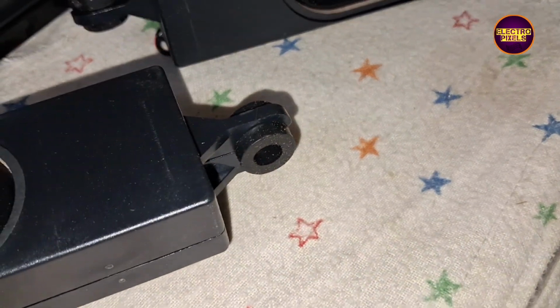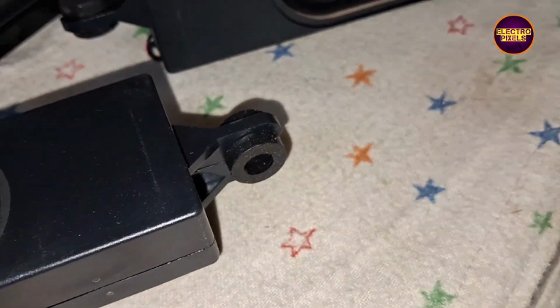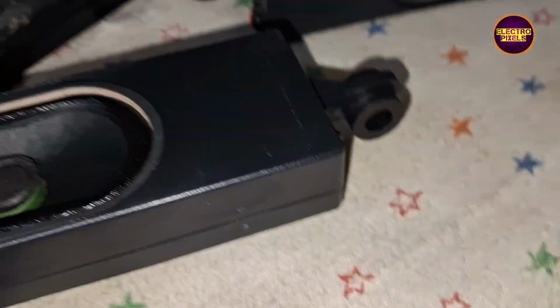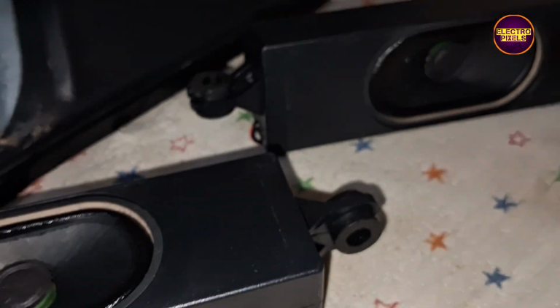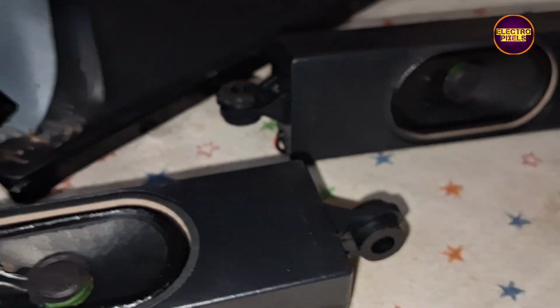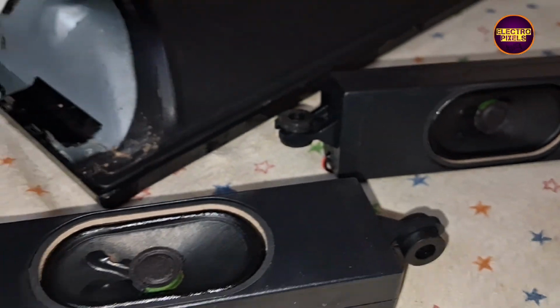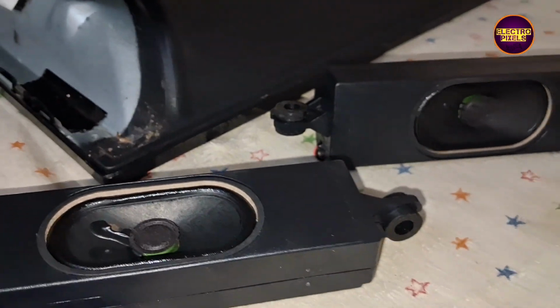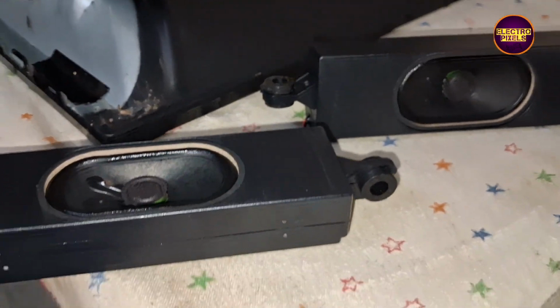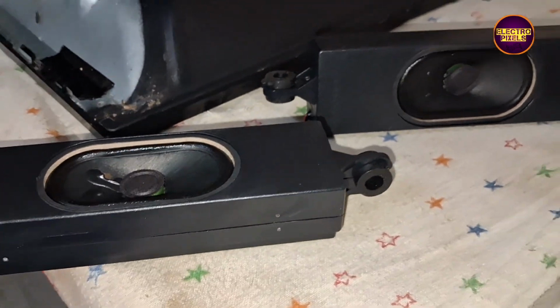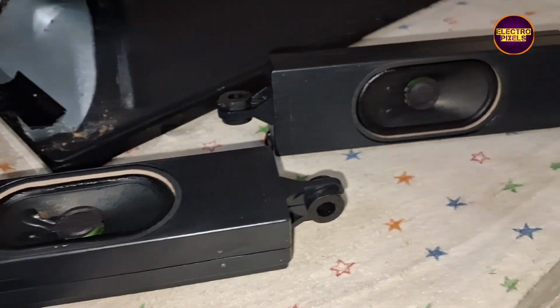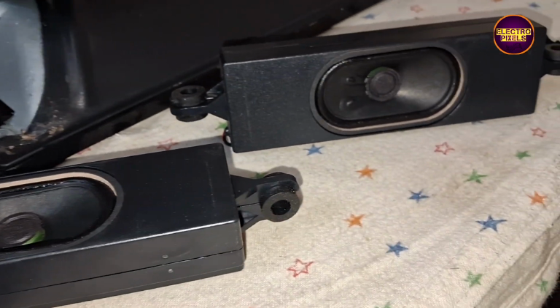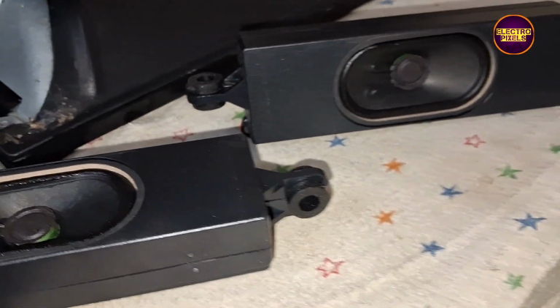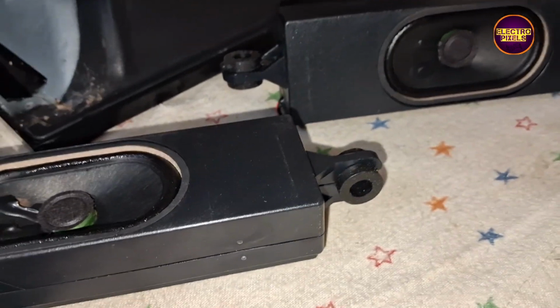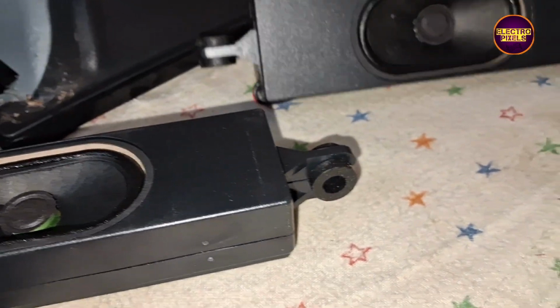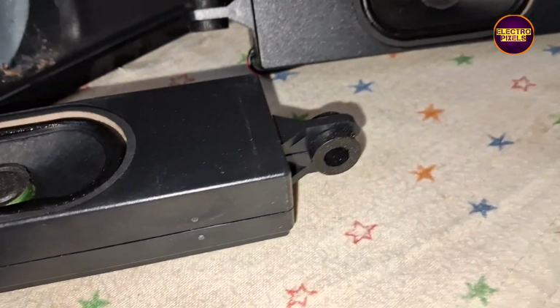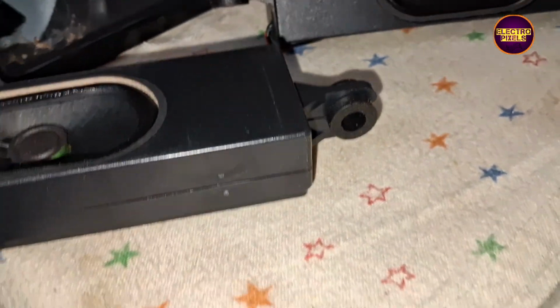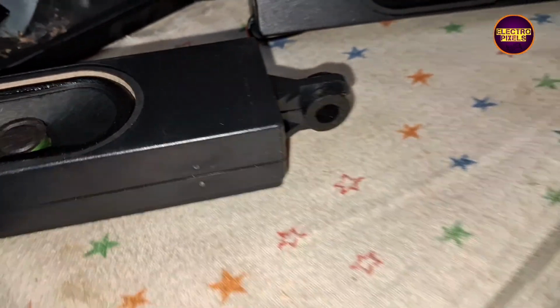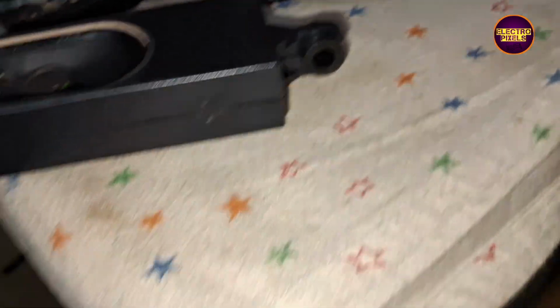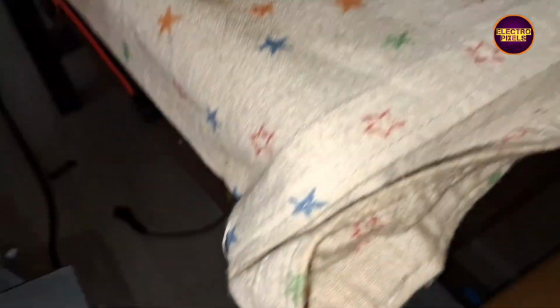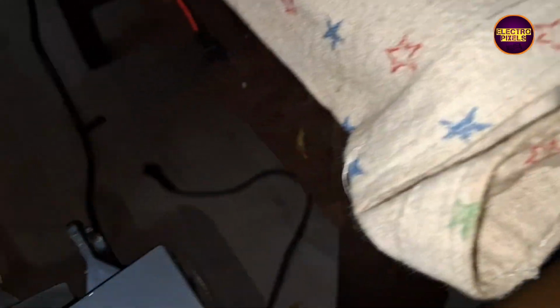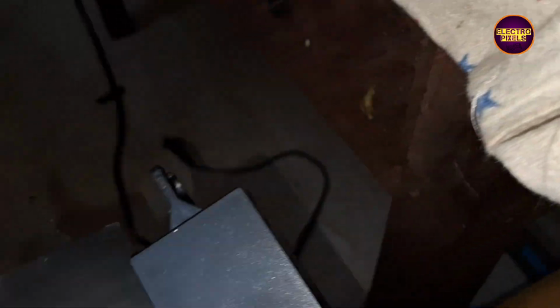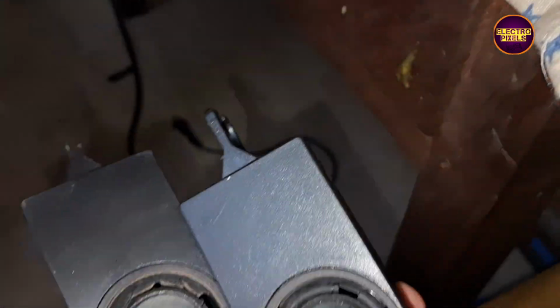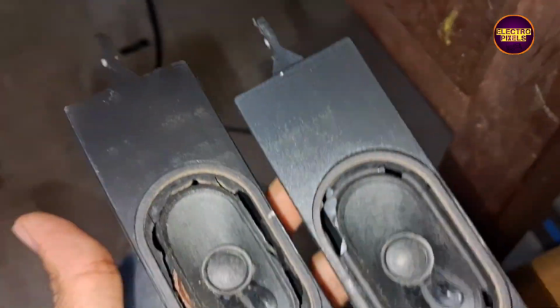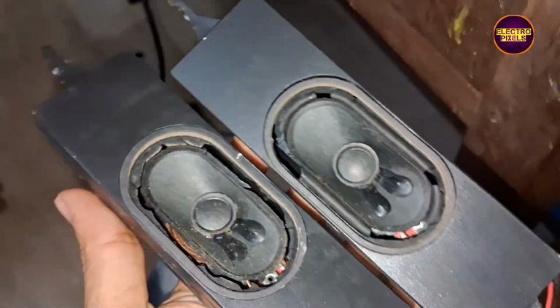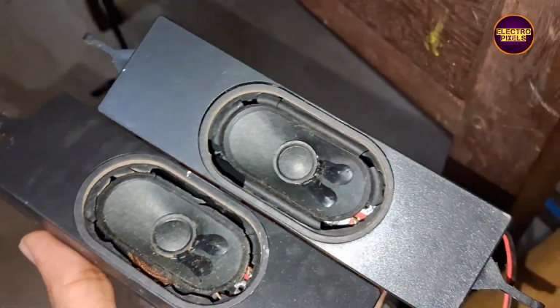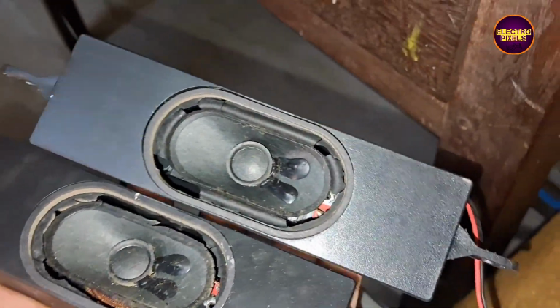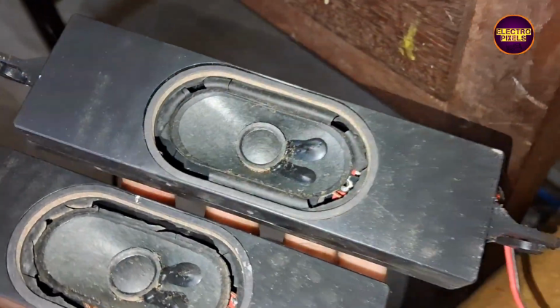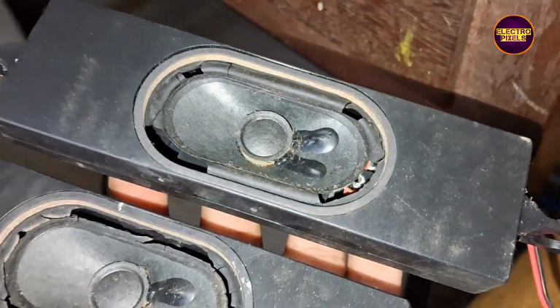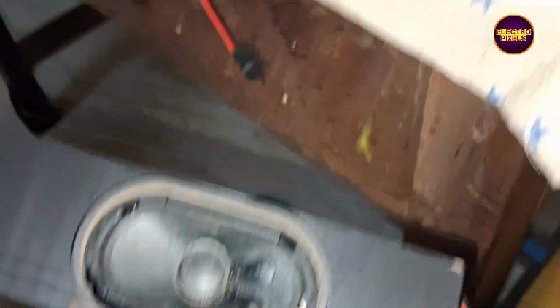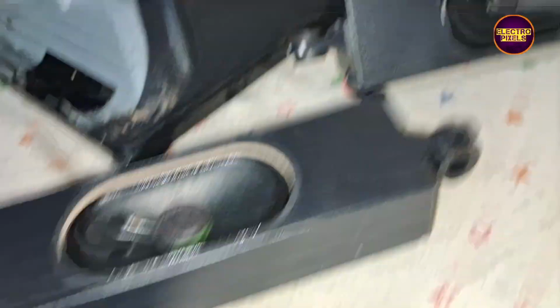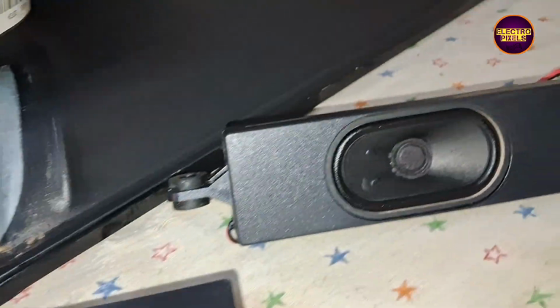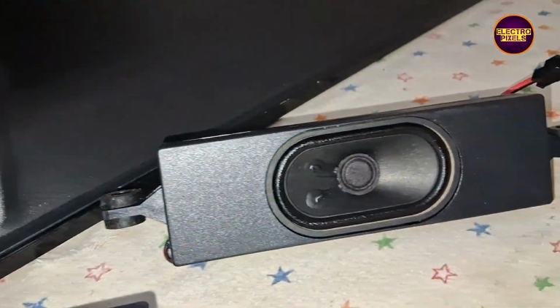We purchased a new pair of speakers from the market, which cost approximately $6. So let's replace the damaged speaker set with these new speakers.